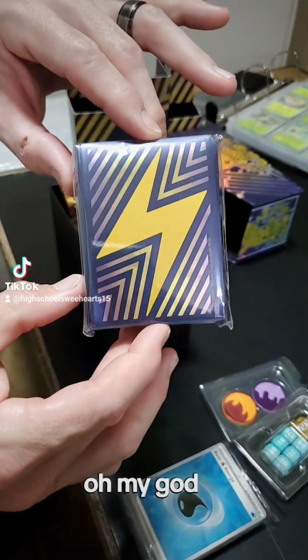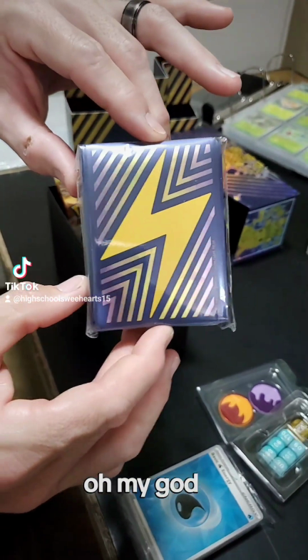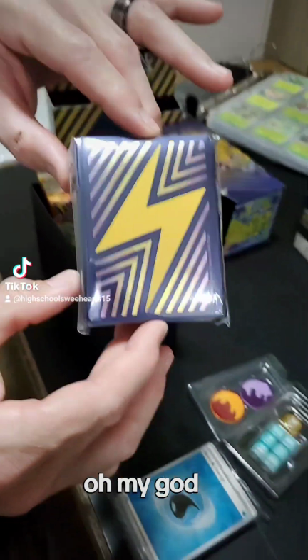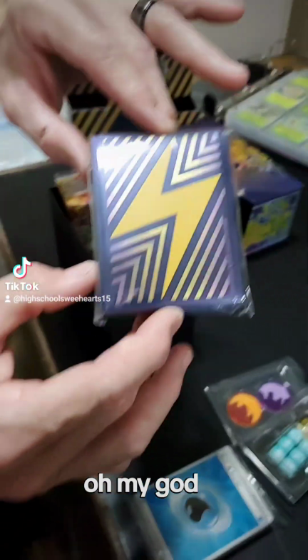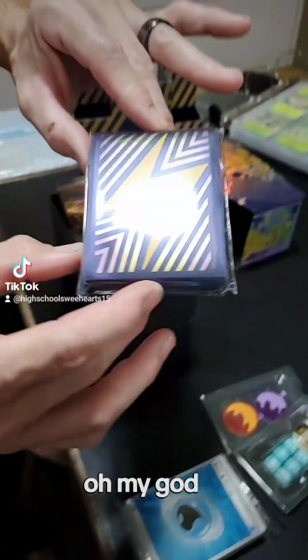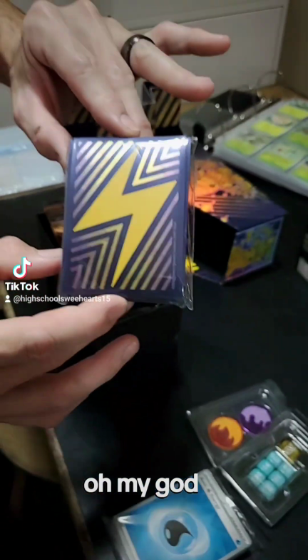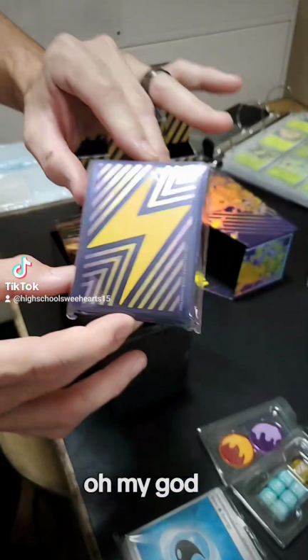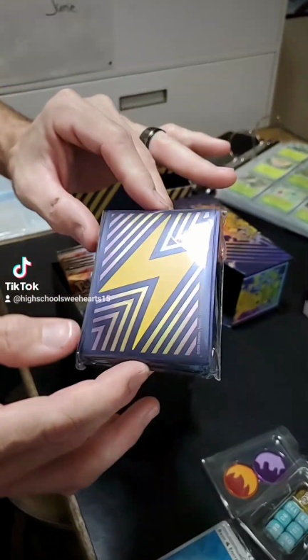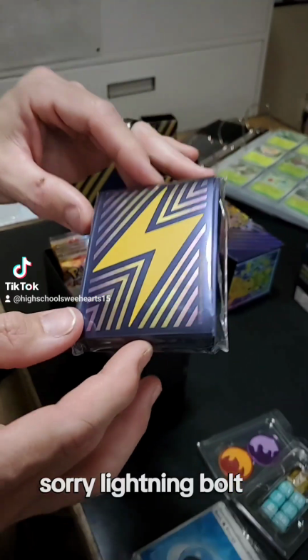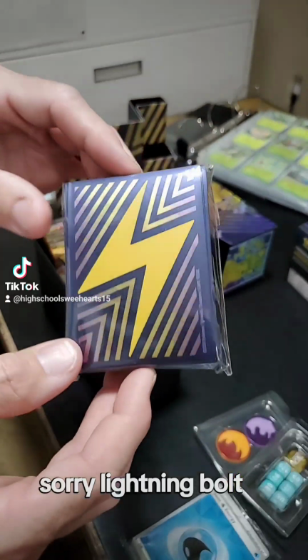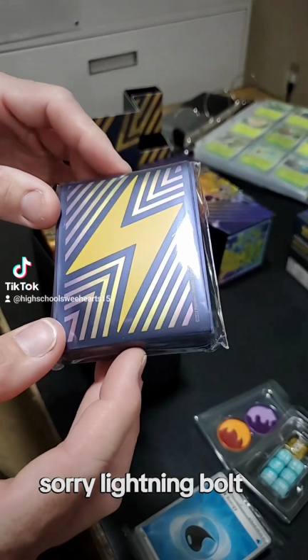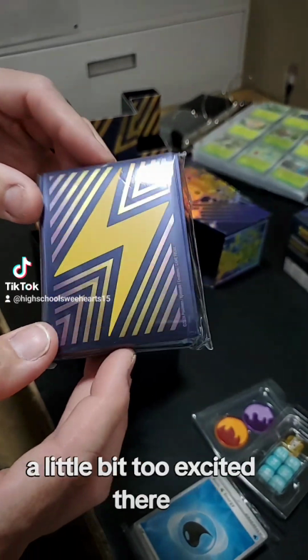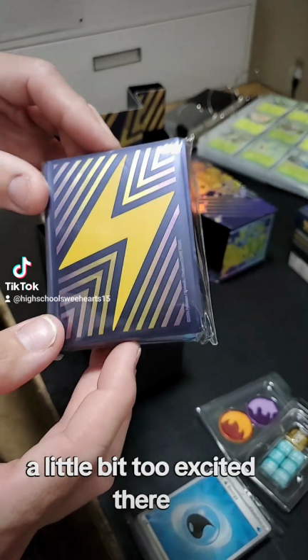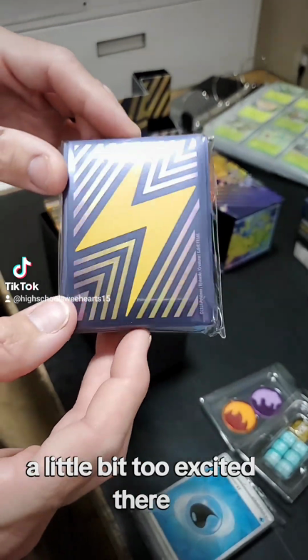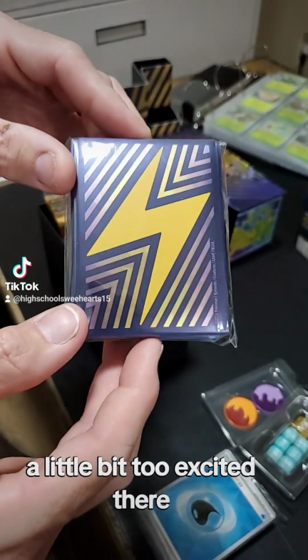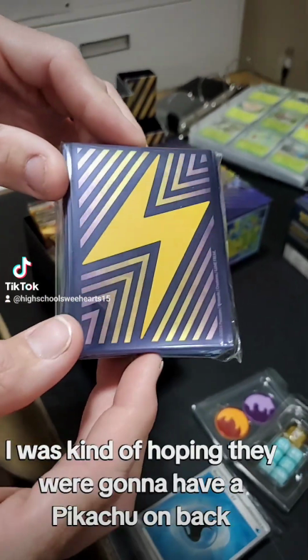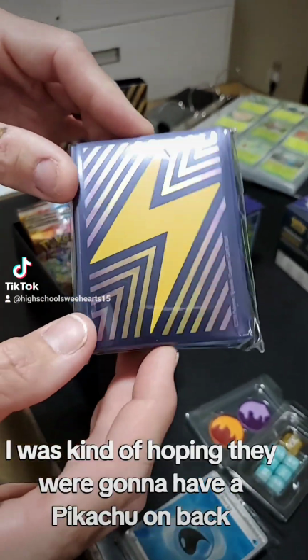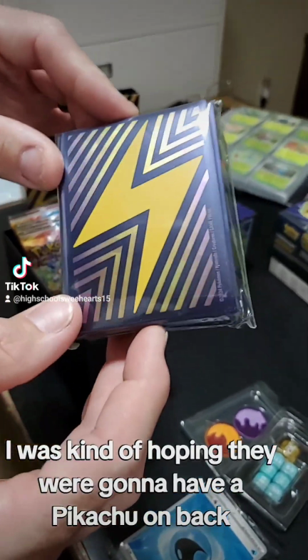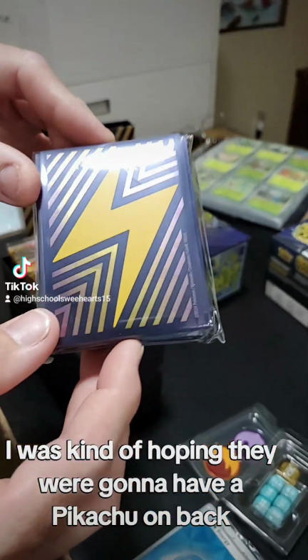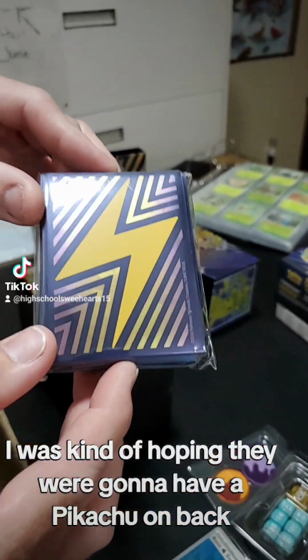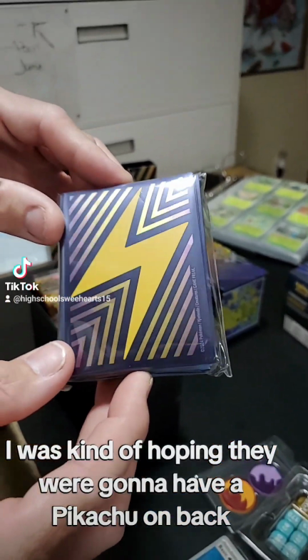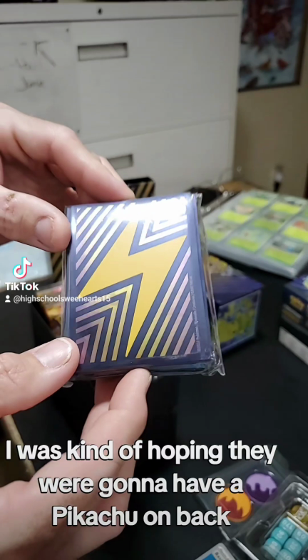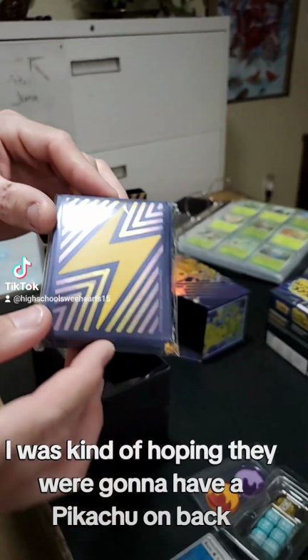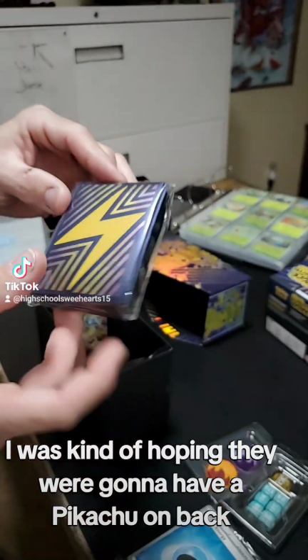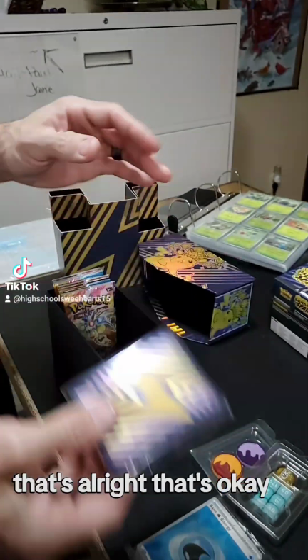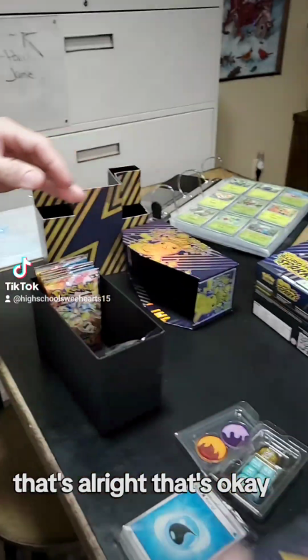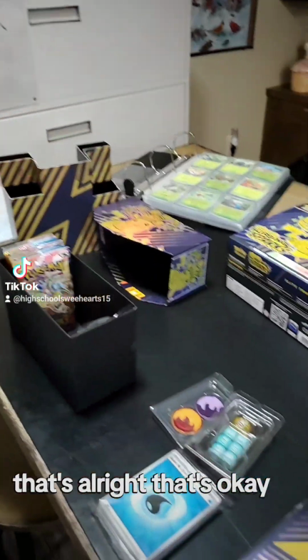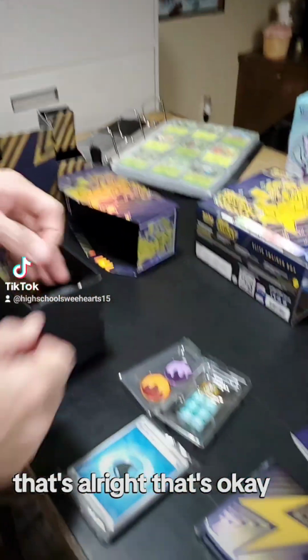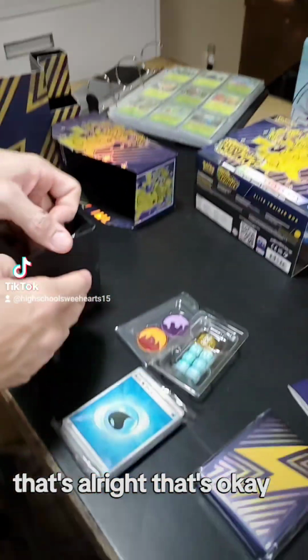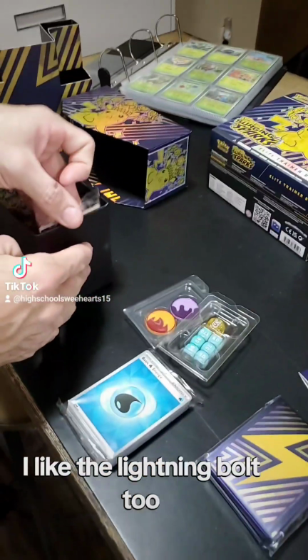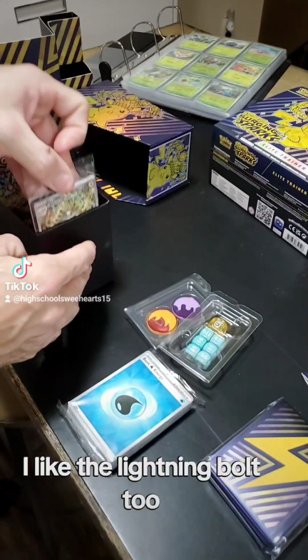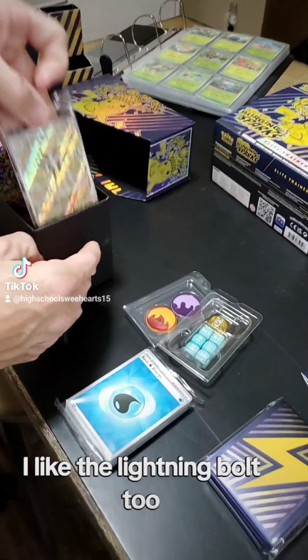Got a big ol' lightning bolt! A little bit too excited there. I was kinda hoping they were gonna have a Pikachu on the back, but that's alright — the lightning bolt. That's okay, I like the lightning bolt too.